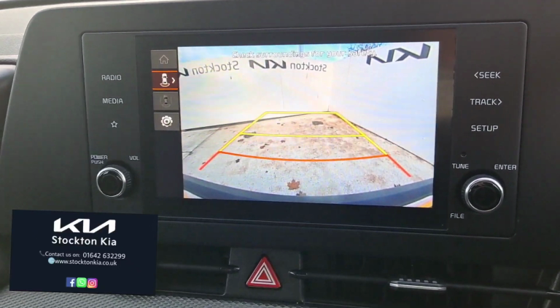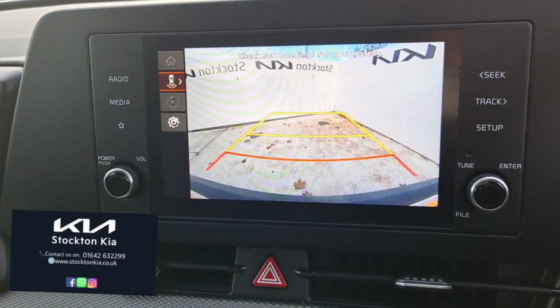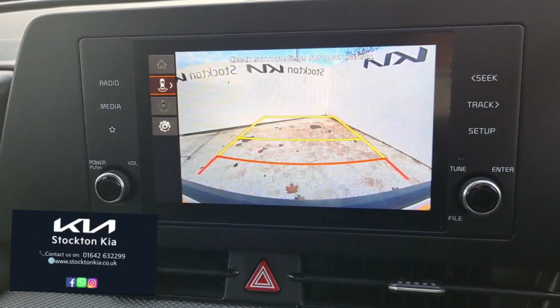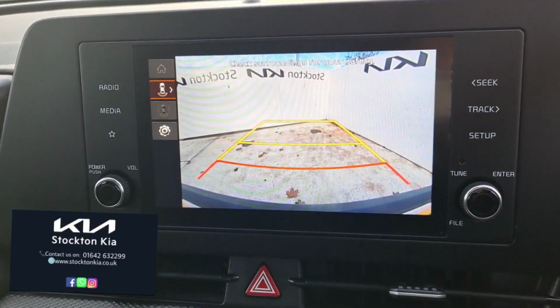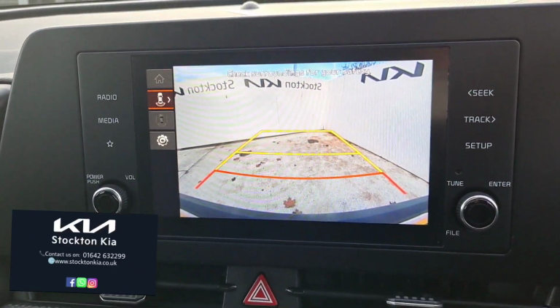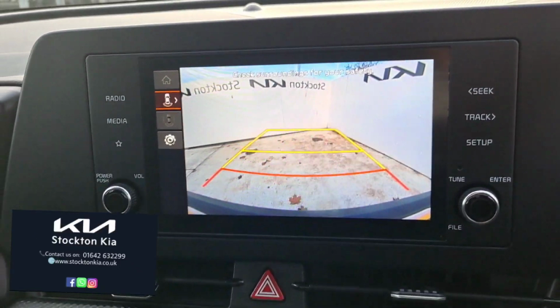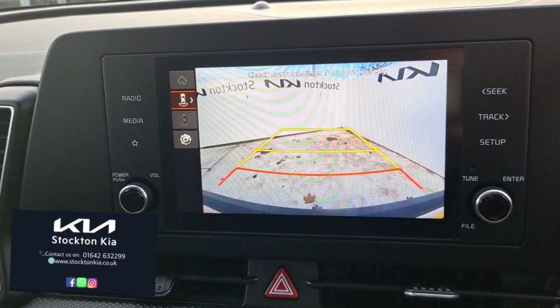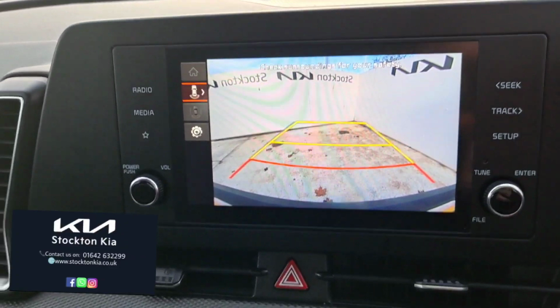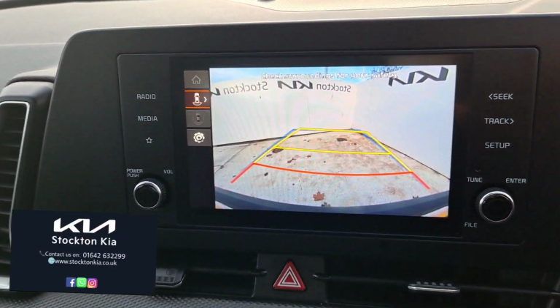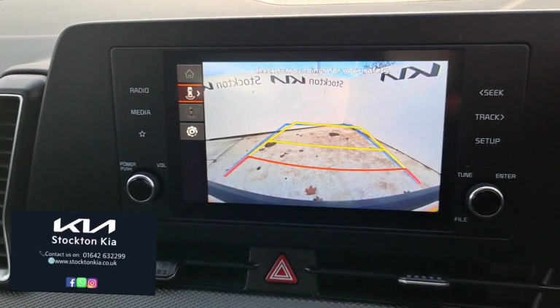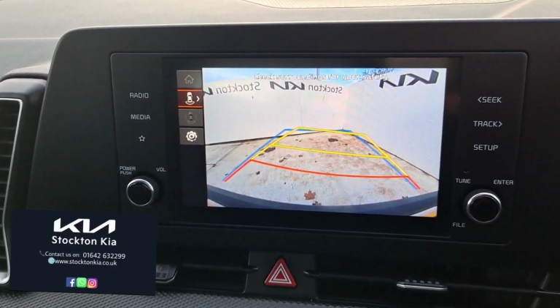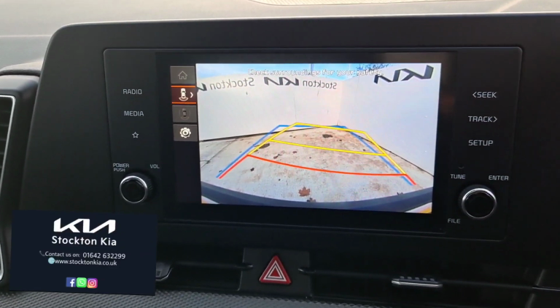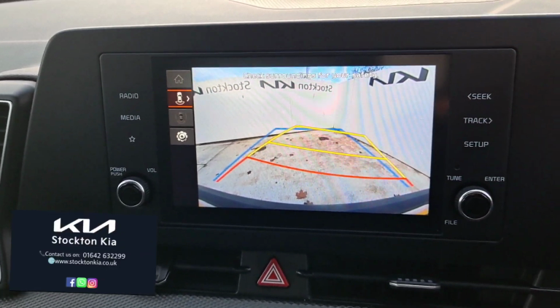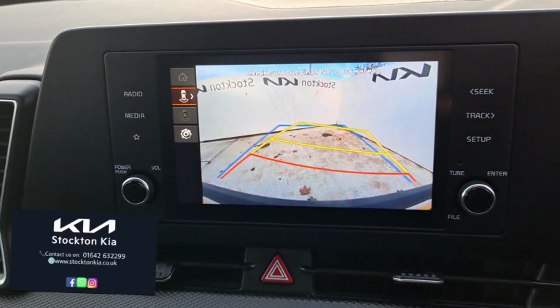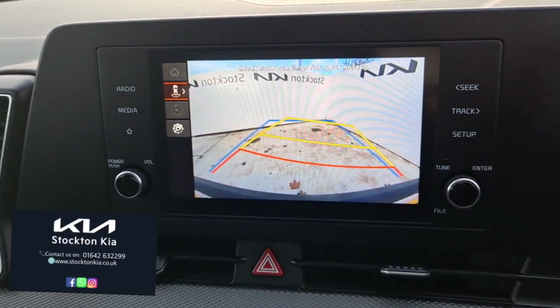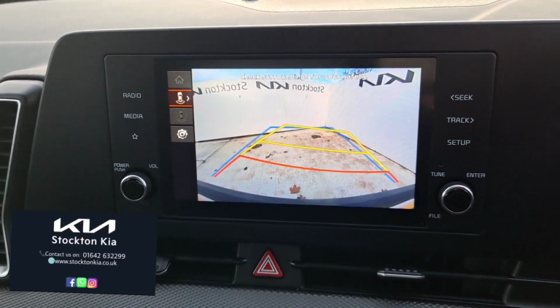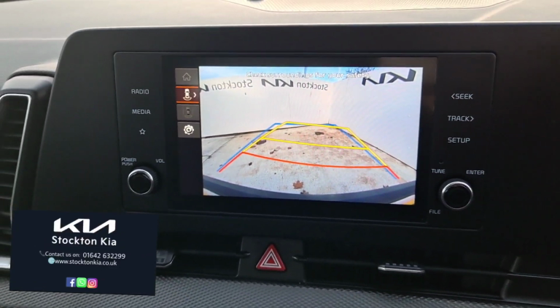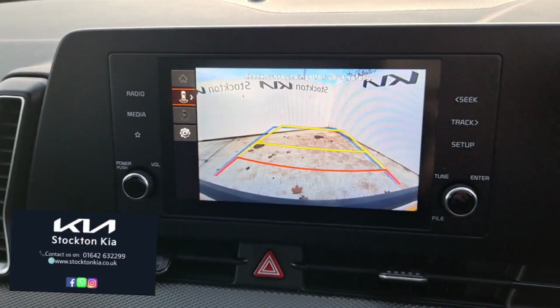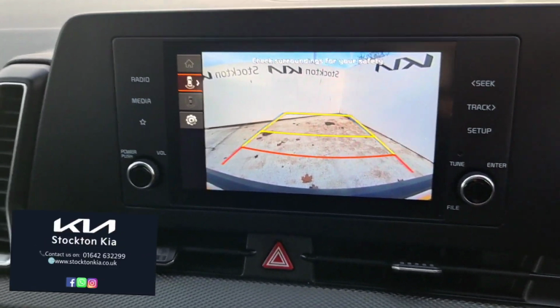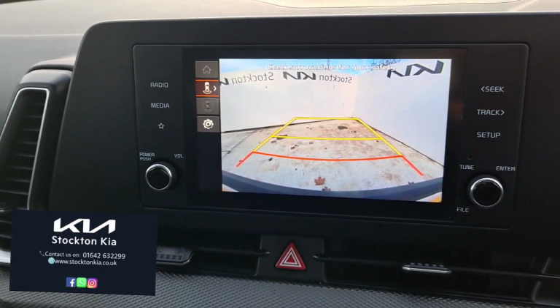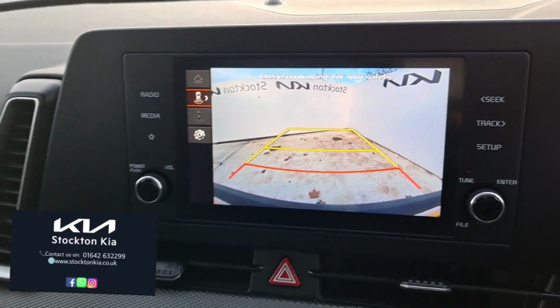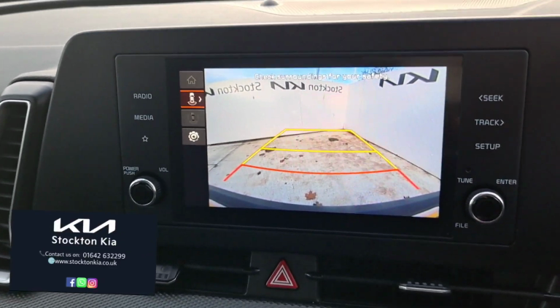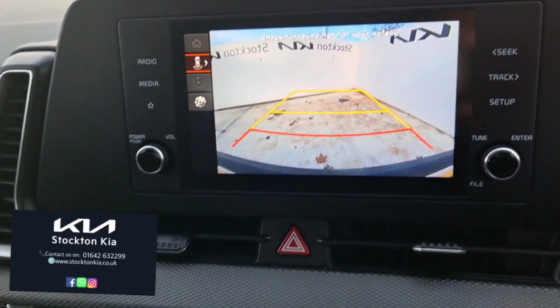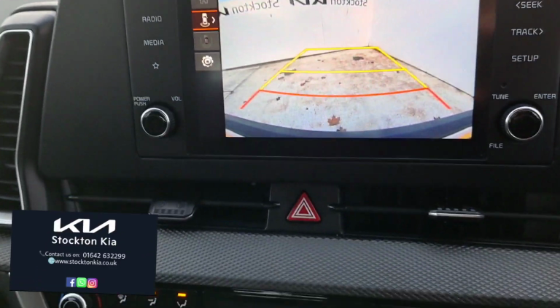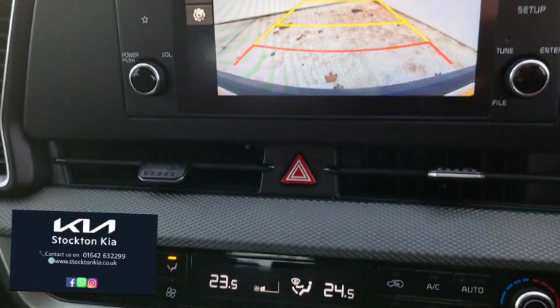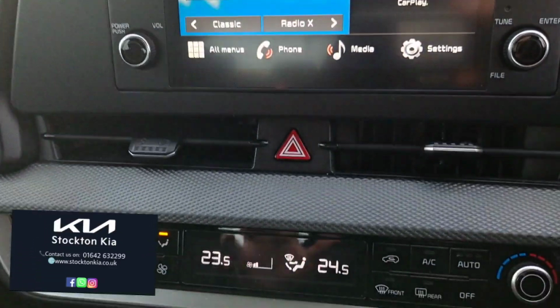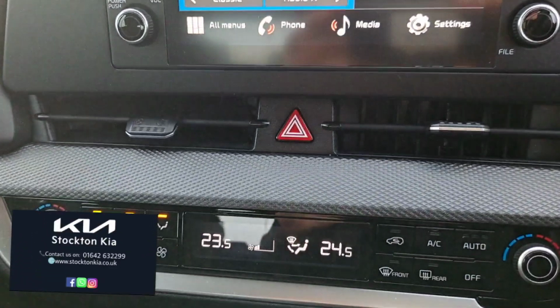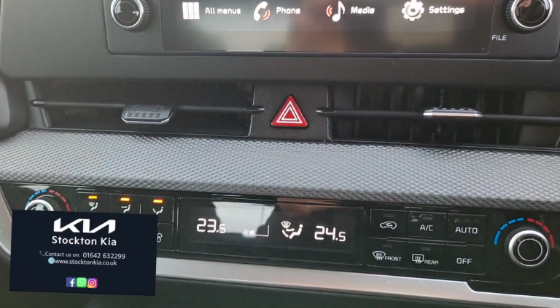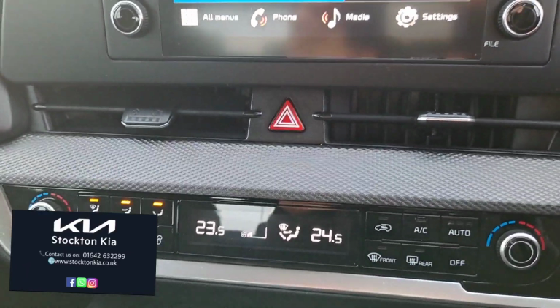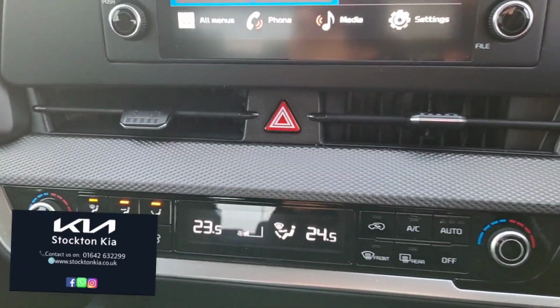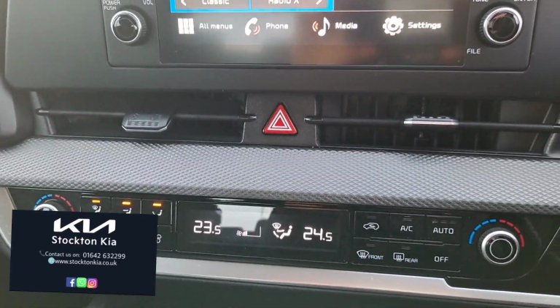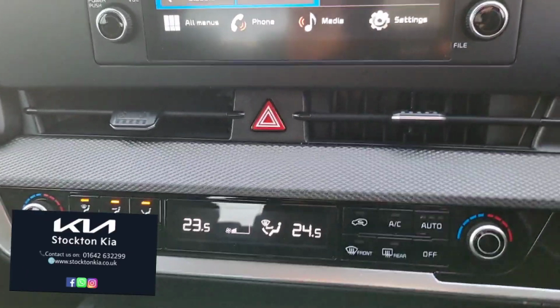There's a colour reversing camera with parking lines — crystal clear as you can see. And other features like dual climate air conditioning.